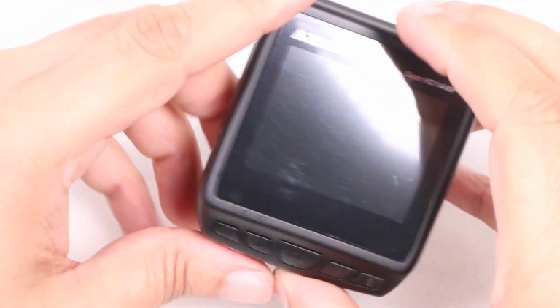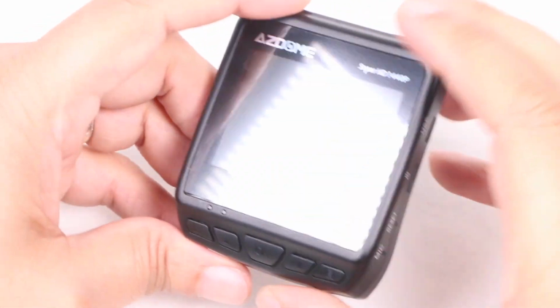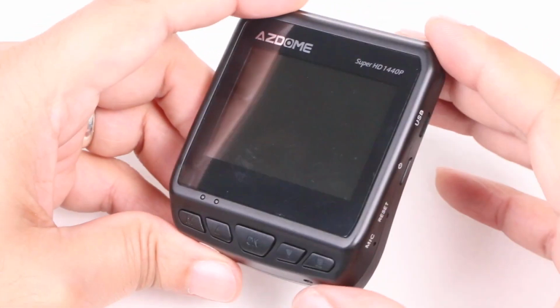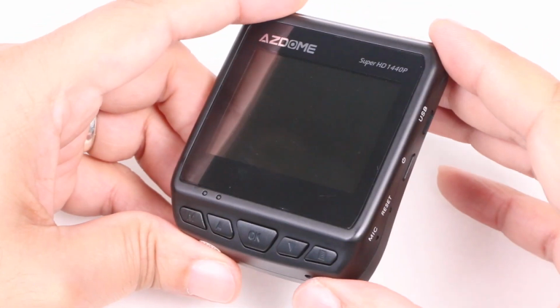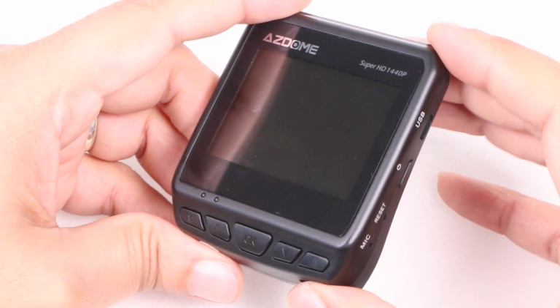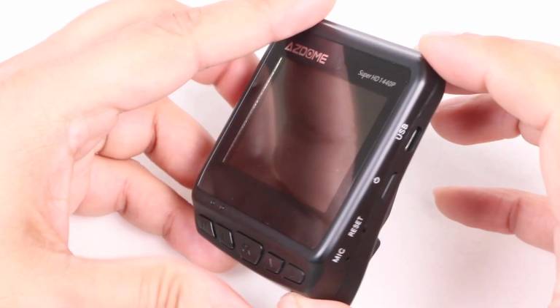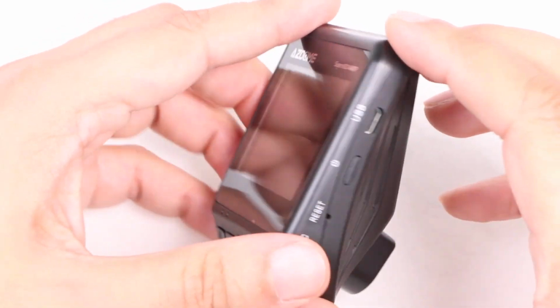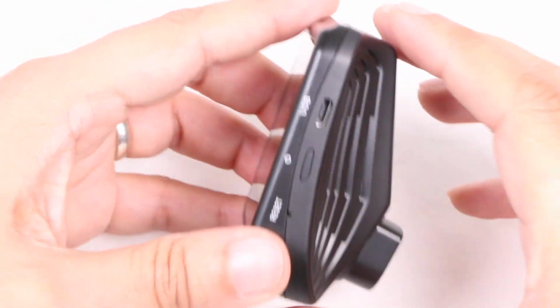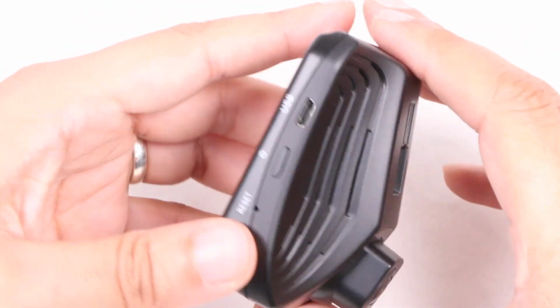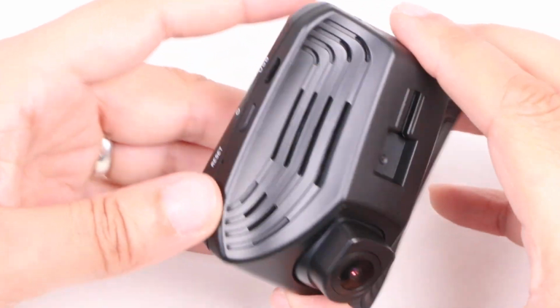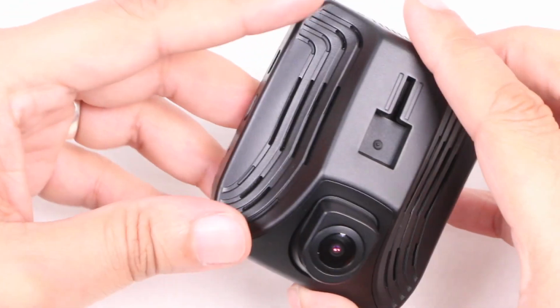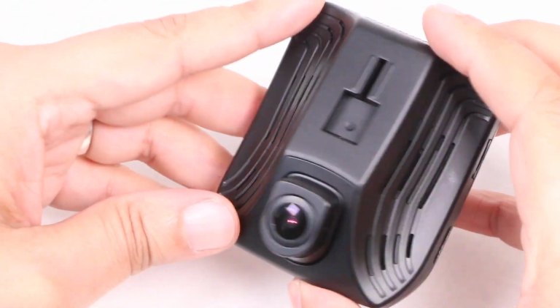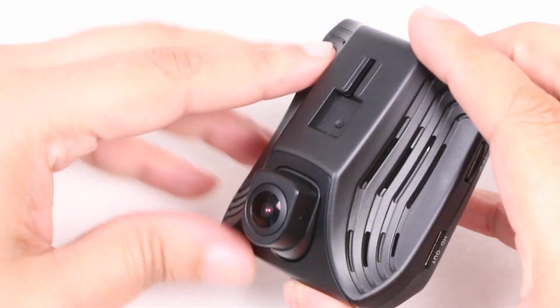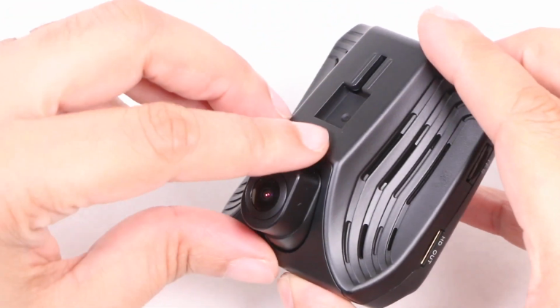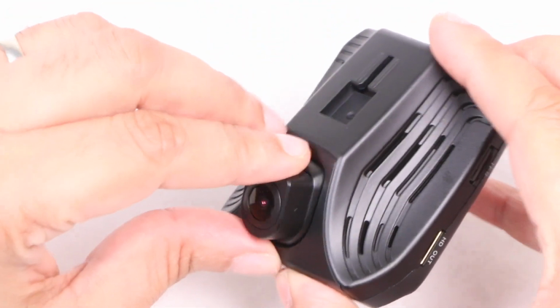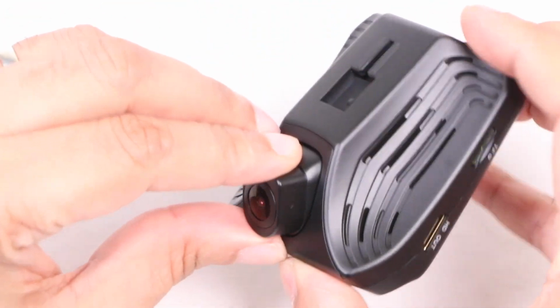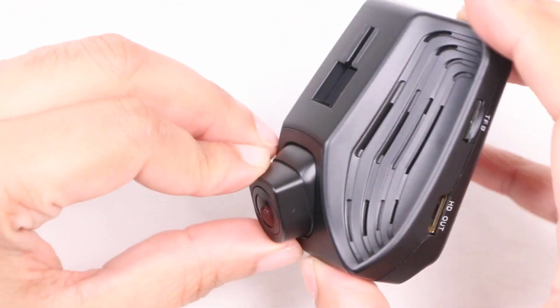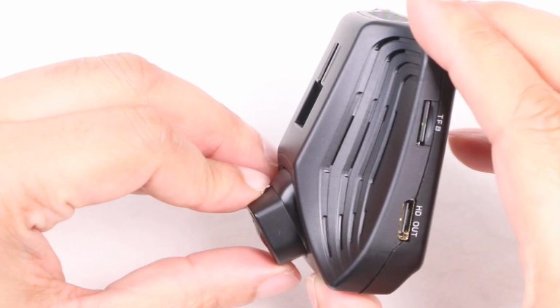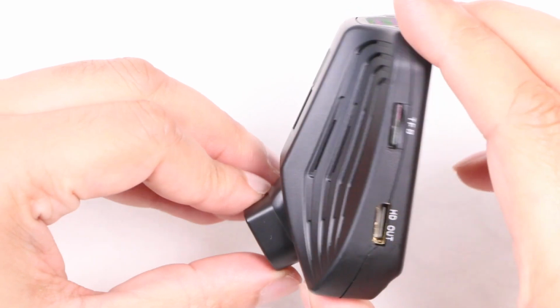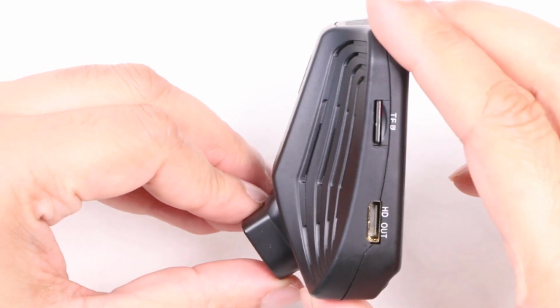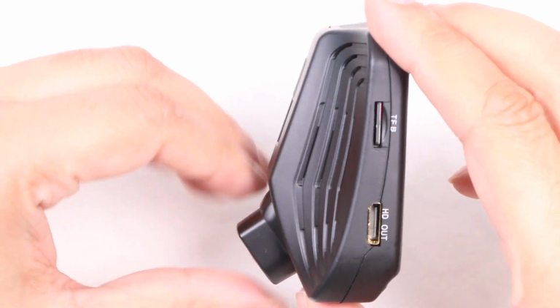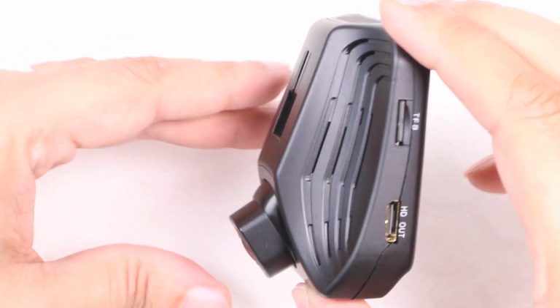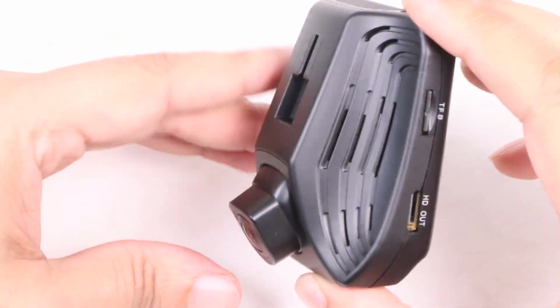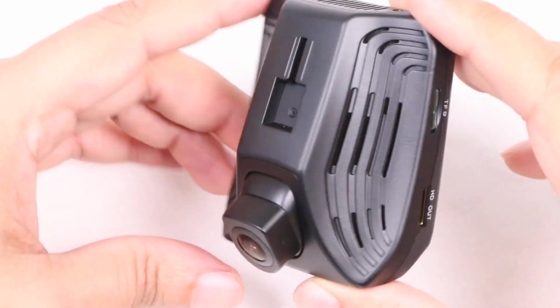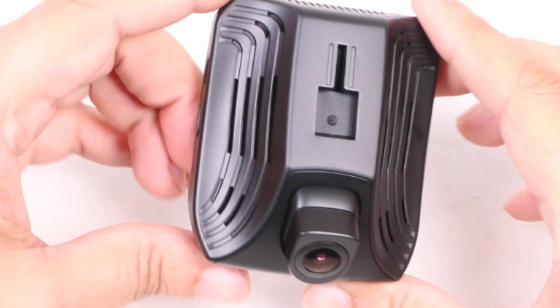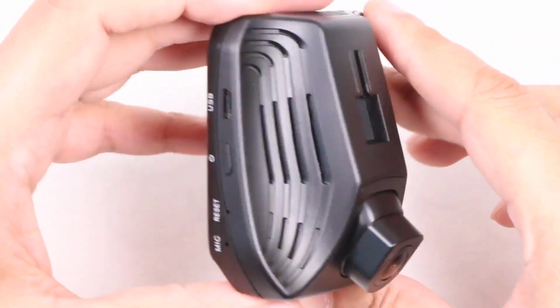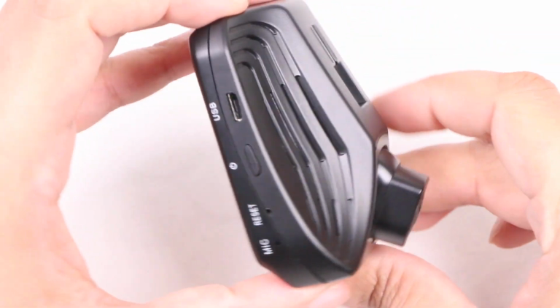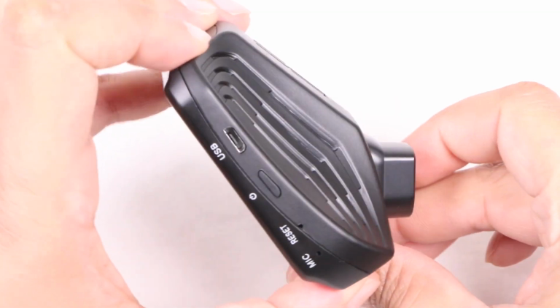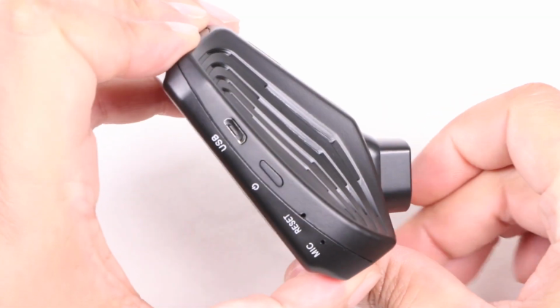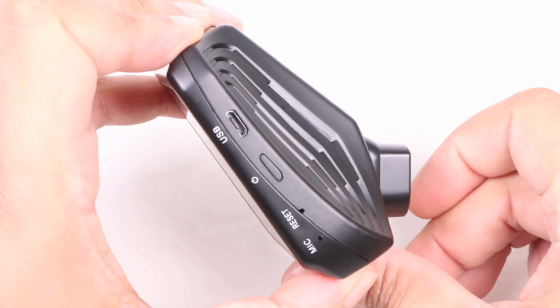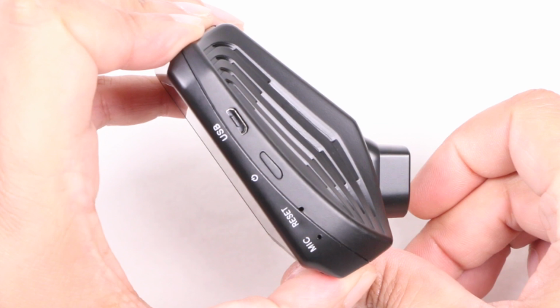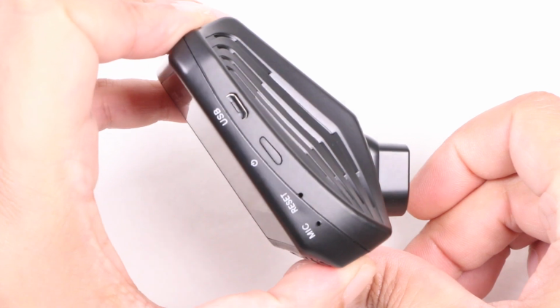The DAB211 also supports a built-in GPS module, a parking mode, a night vision mode and a G-sensor to automatically save recordings after a collision so that they are not overwritten. All pretty standard dash cam stuff.